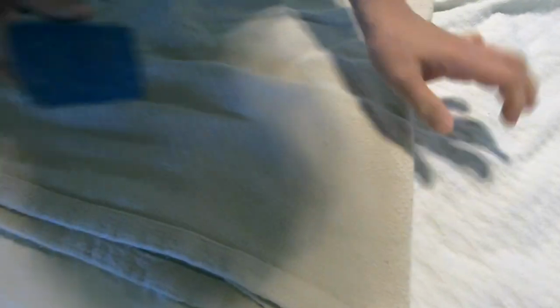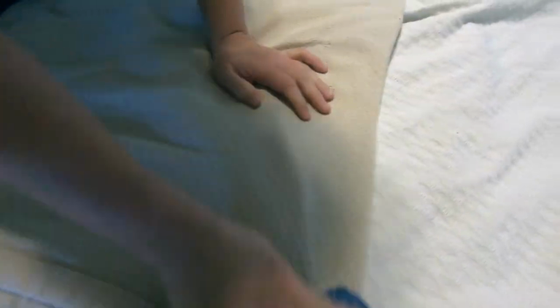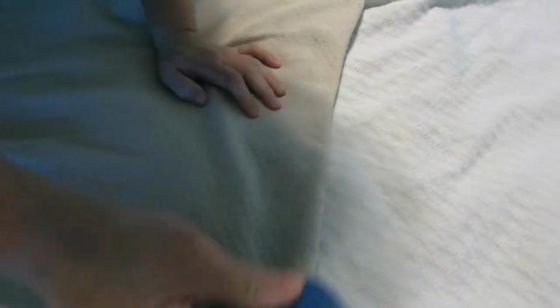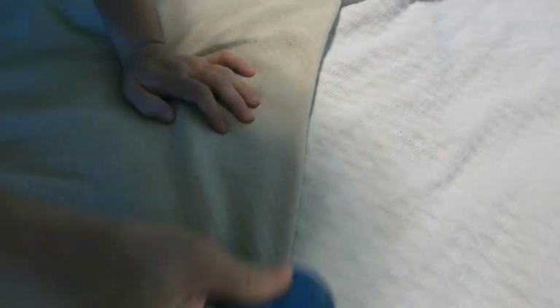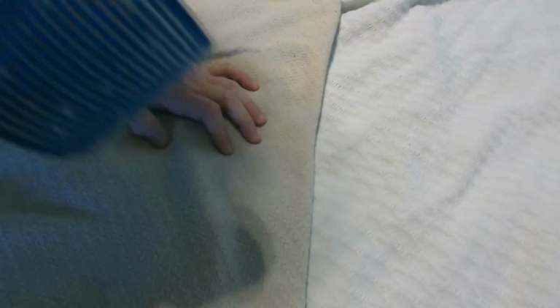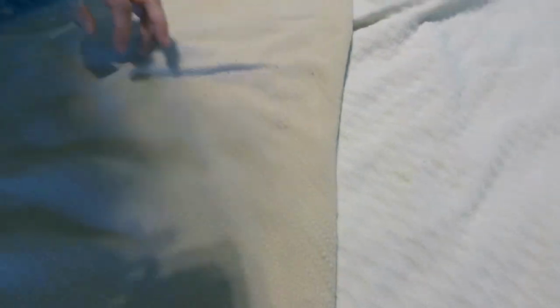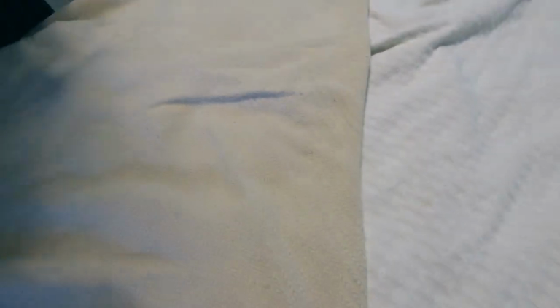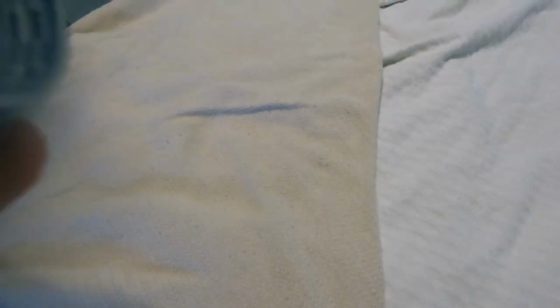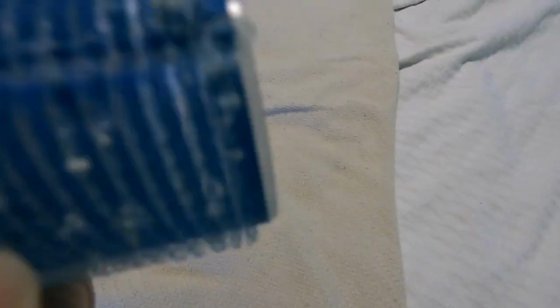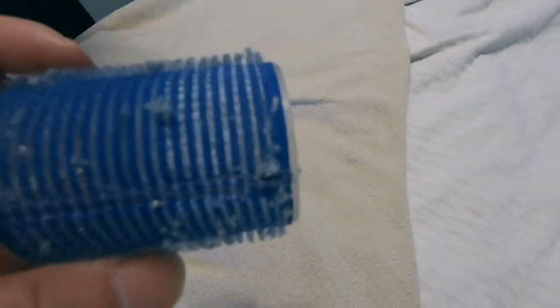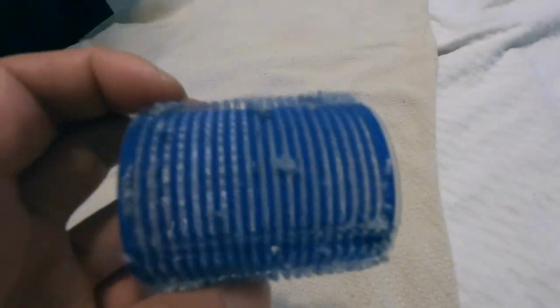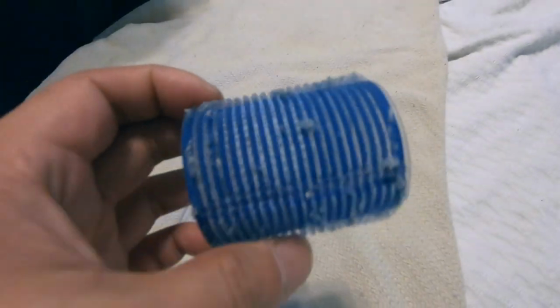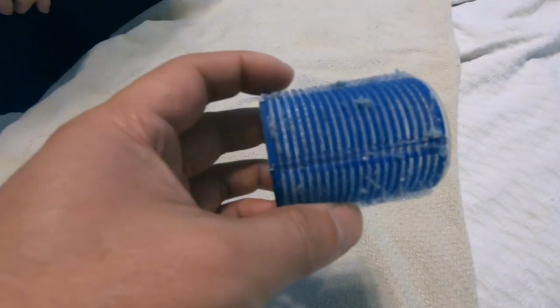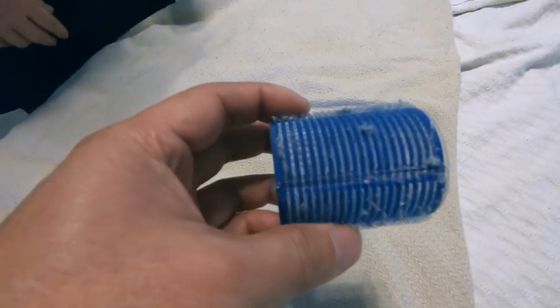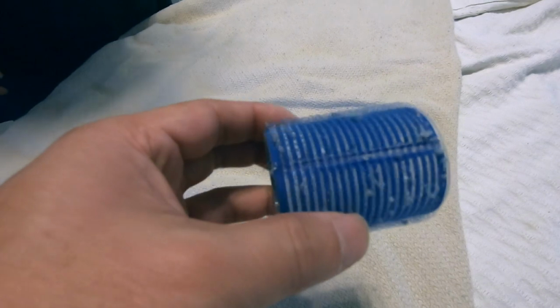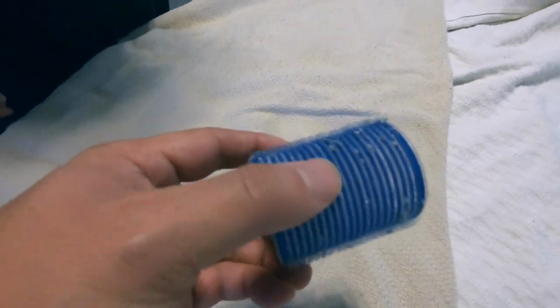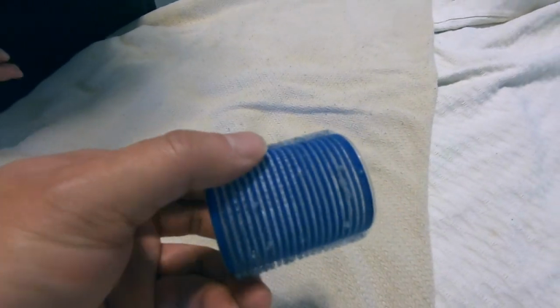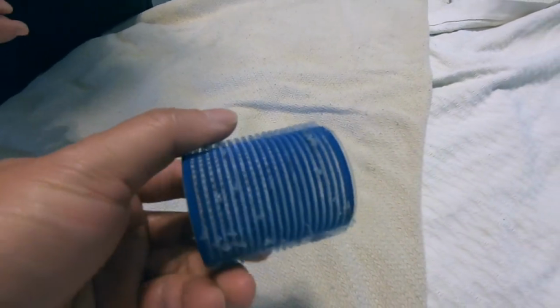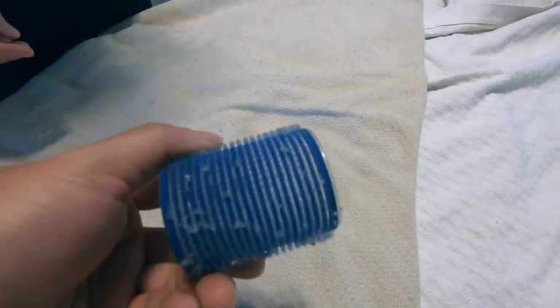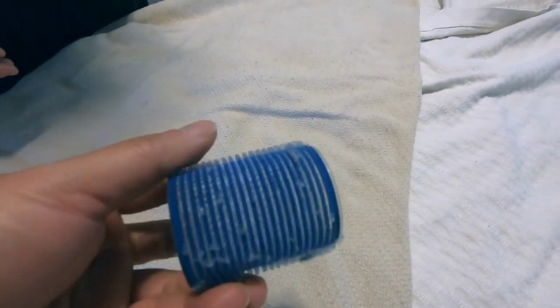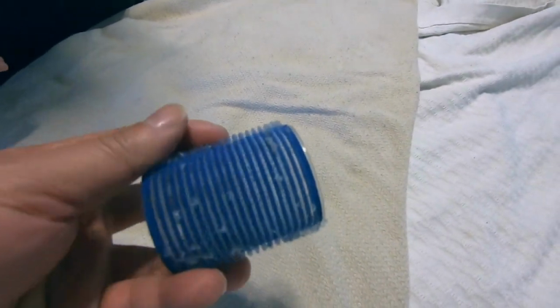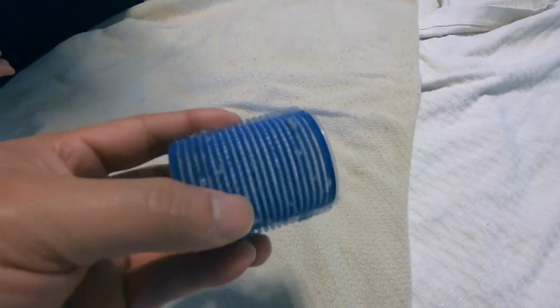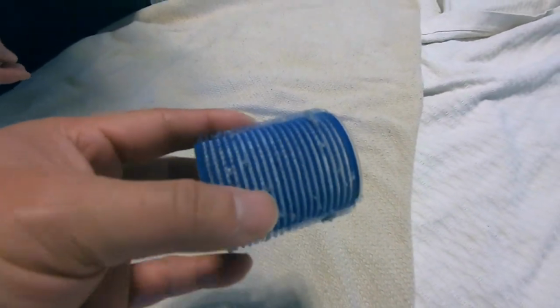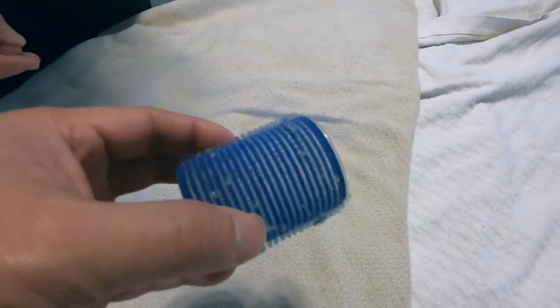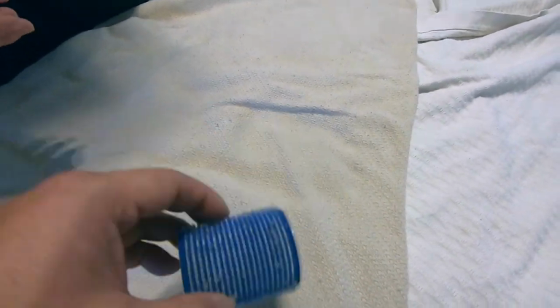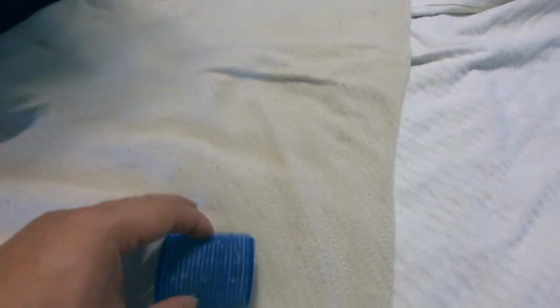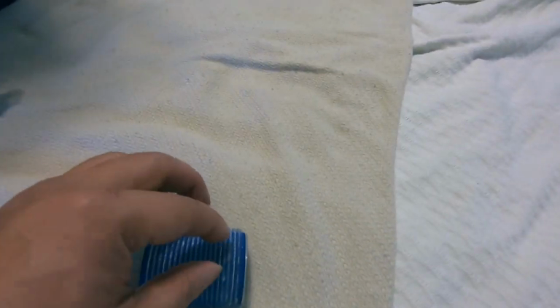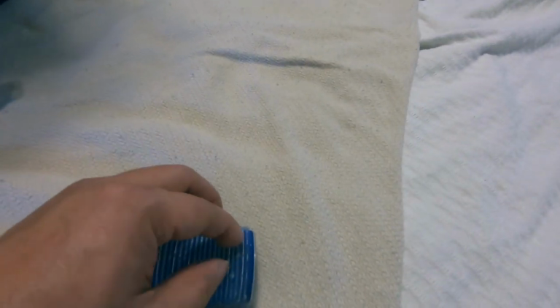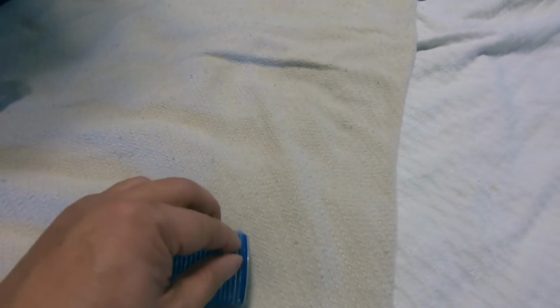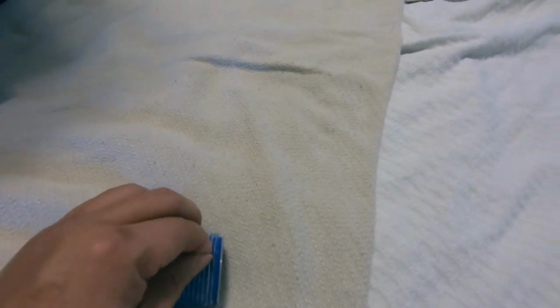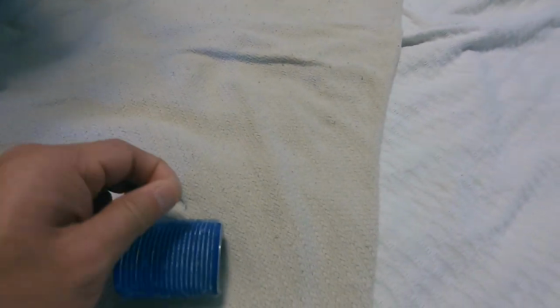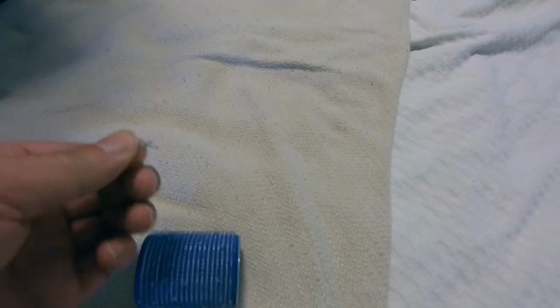Let me show you what it looks like when the lint is stuck to the roller. It's very easy to remove — all you do is just grab them with your hand out of the roller, just like that.